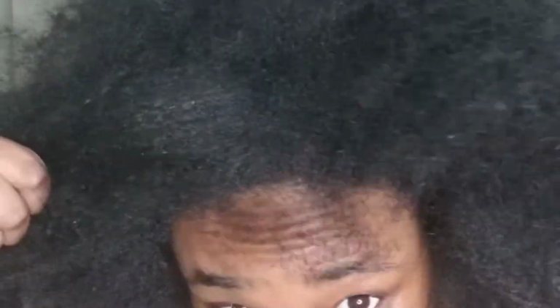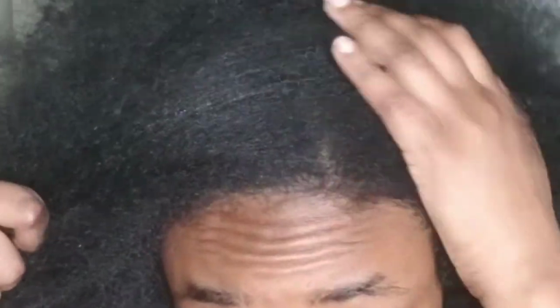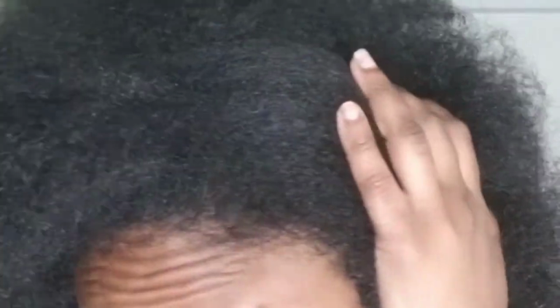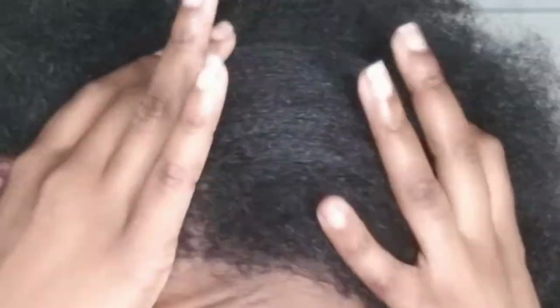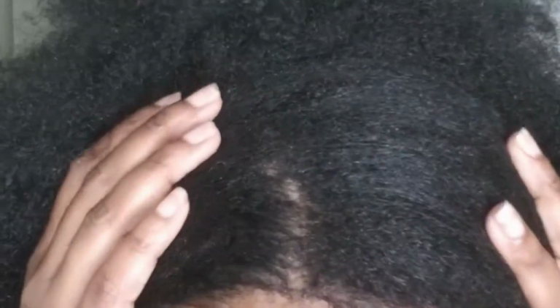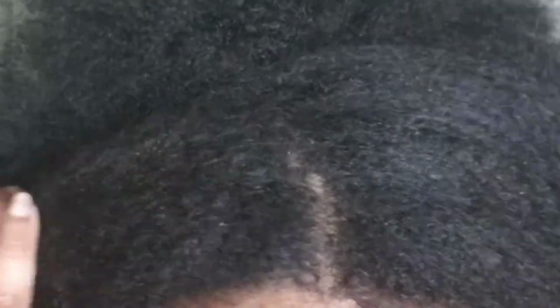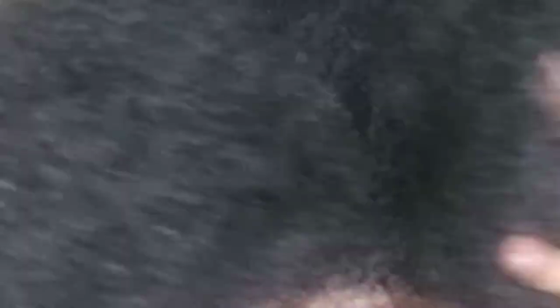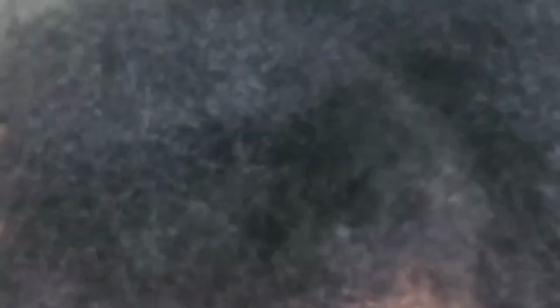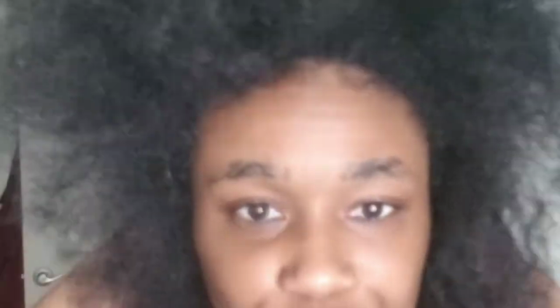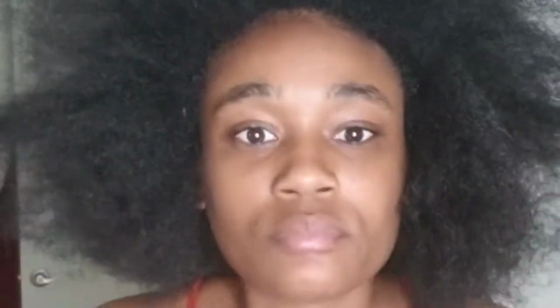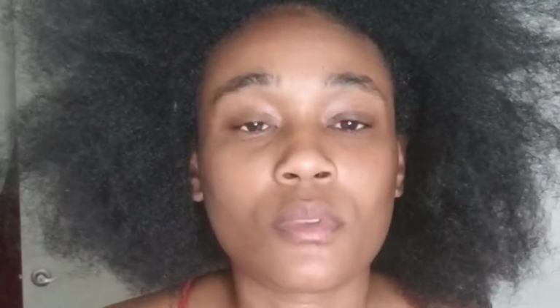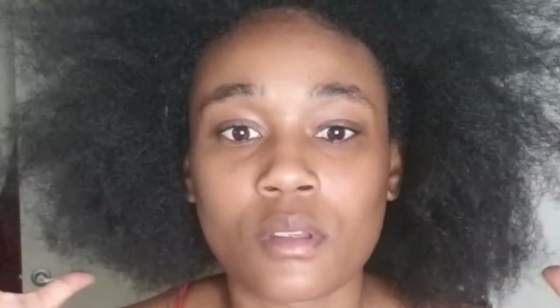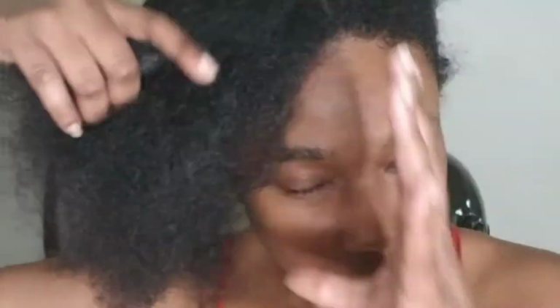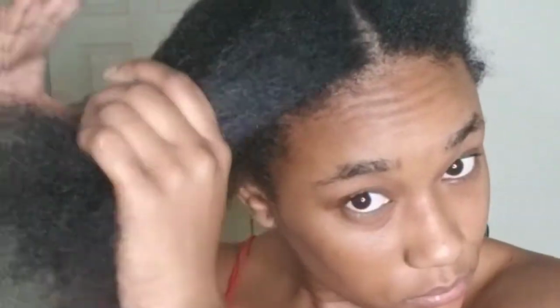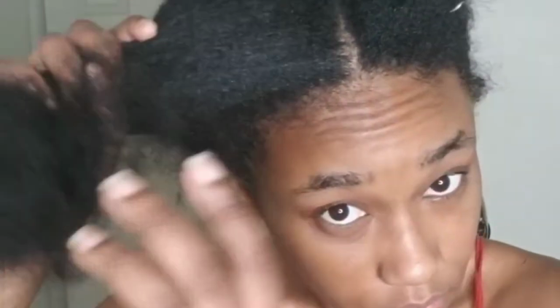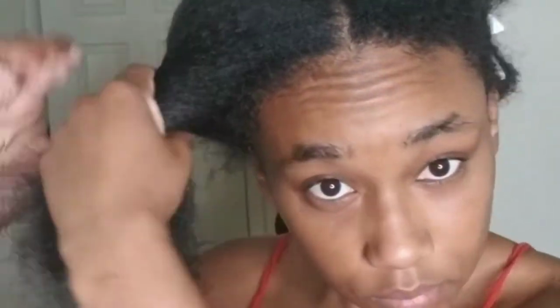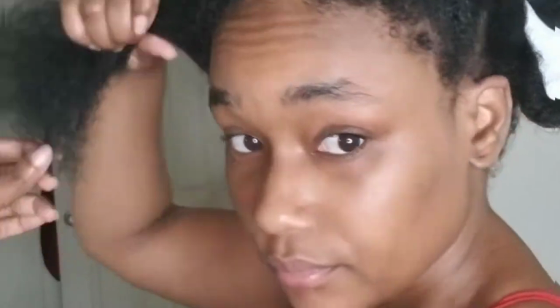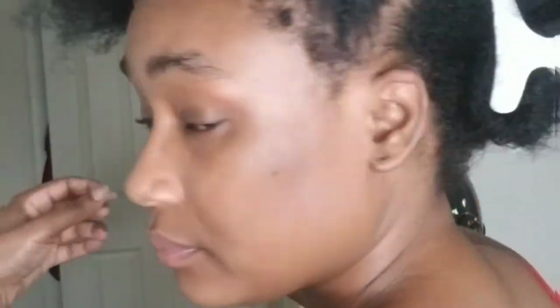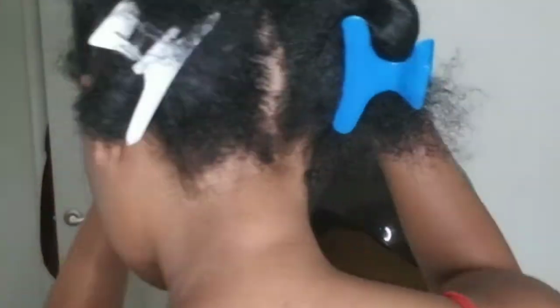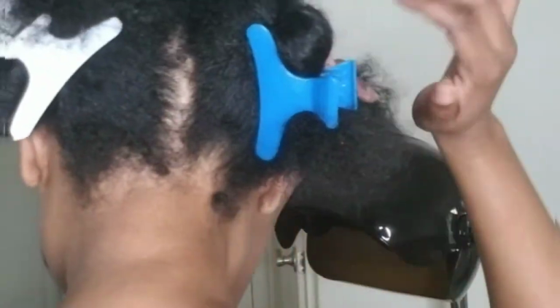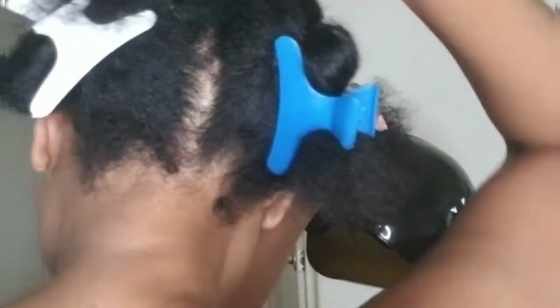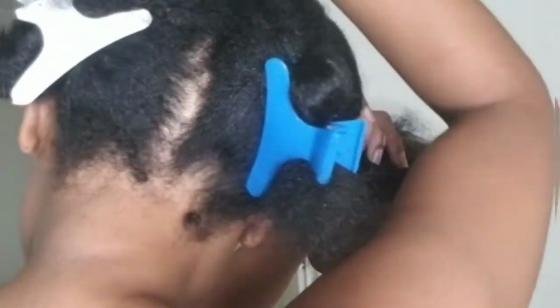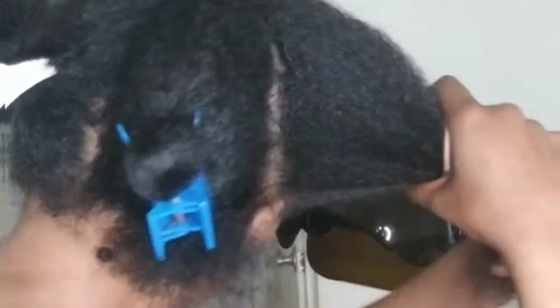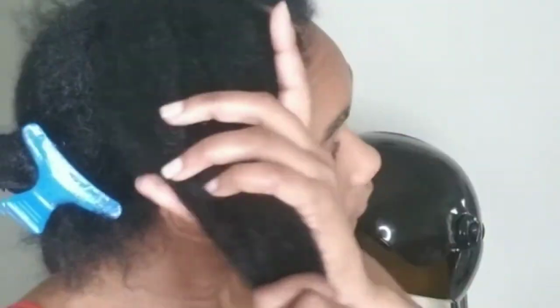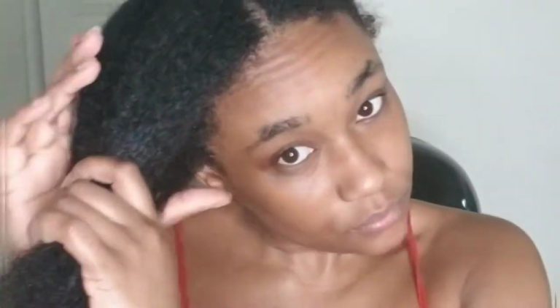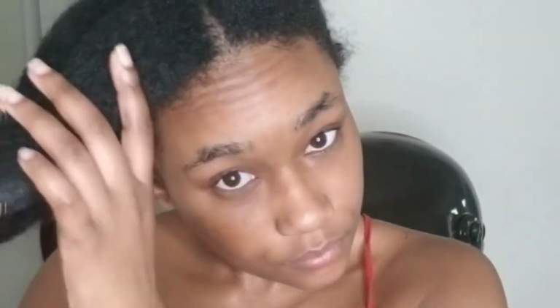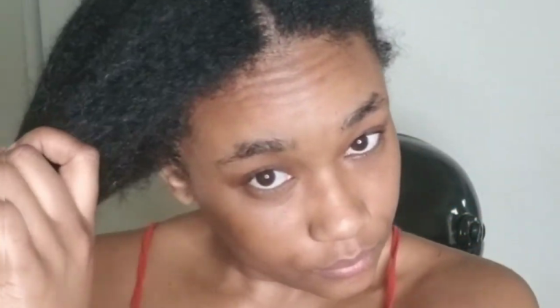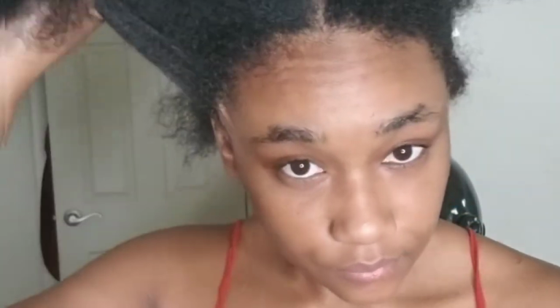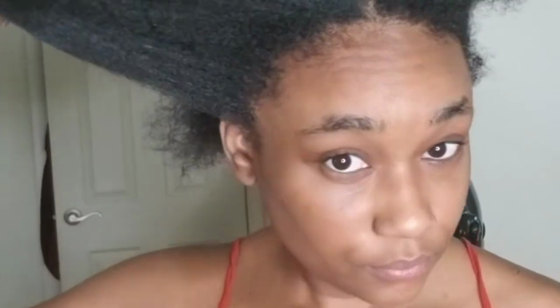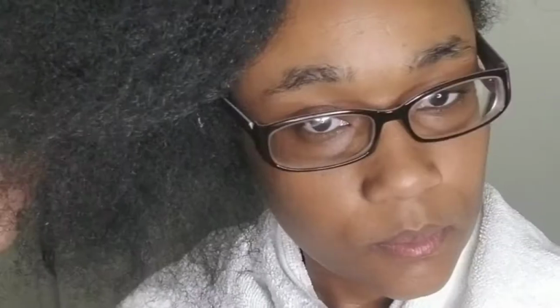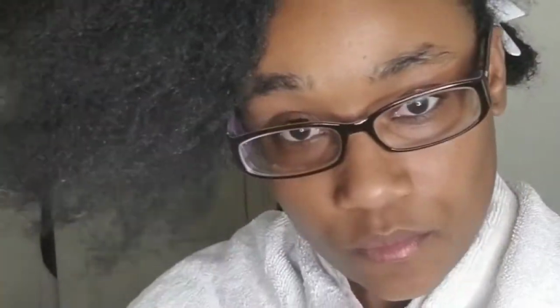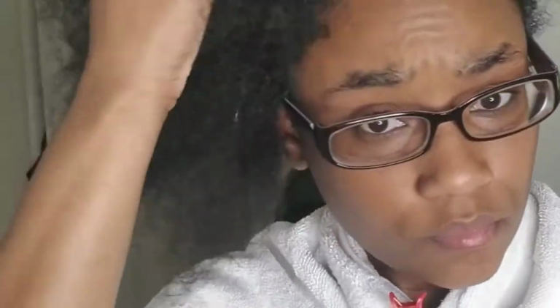I did comb out my hair with a wide tooth comb after taking out the locks, and this is what it looks like now. What I'm doing right here is sectioning it in four, so it will be easier for me to comb through it with the rice water.